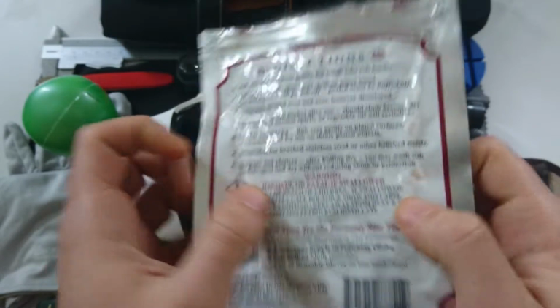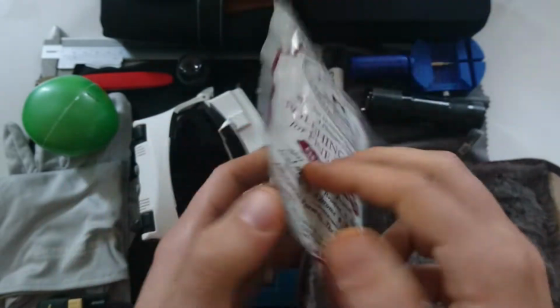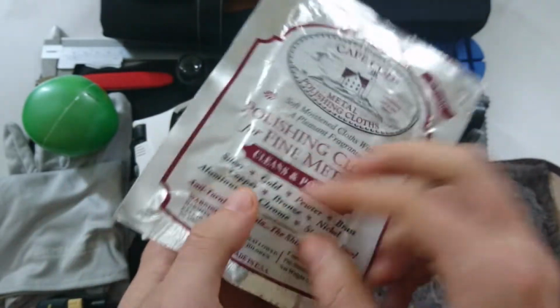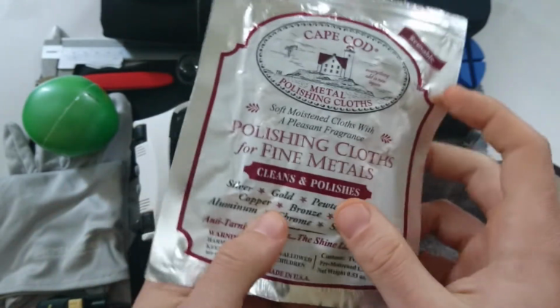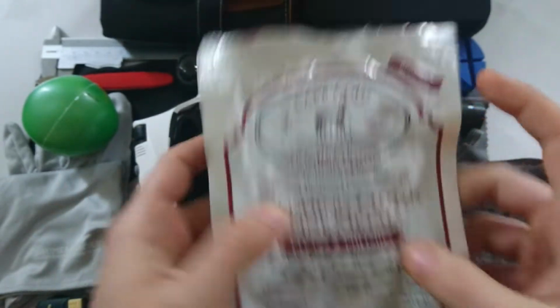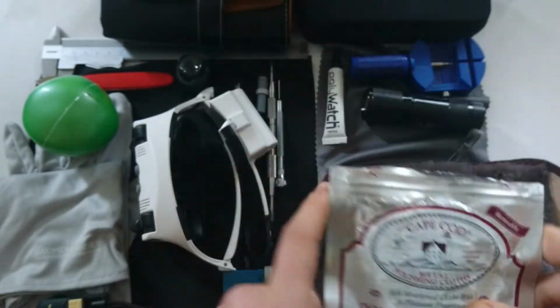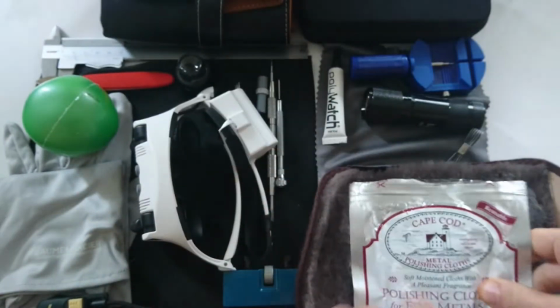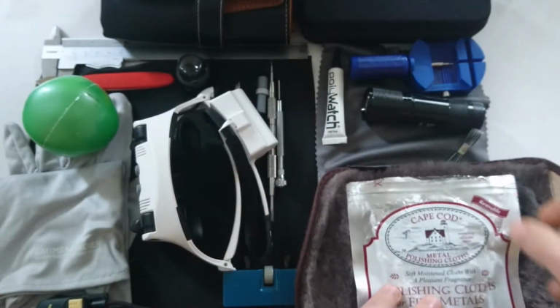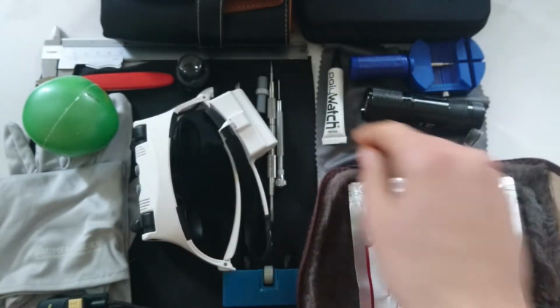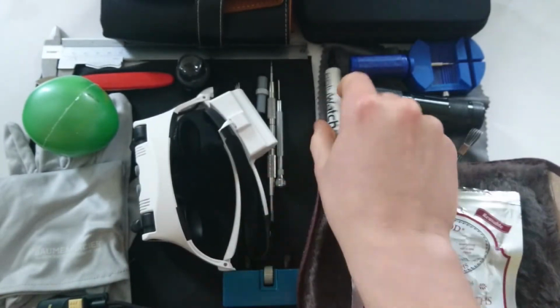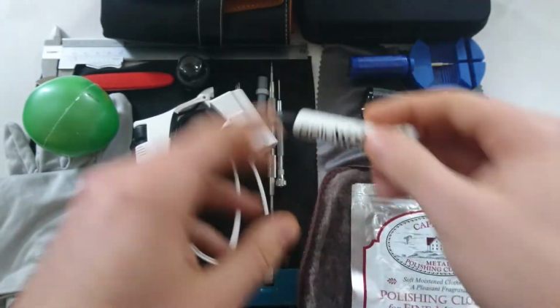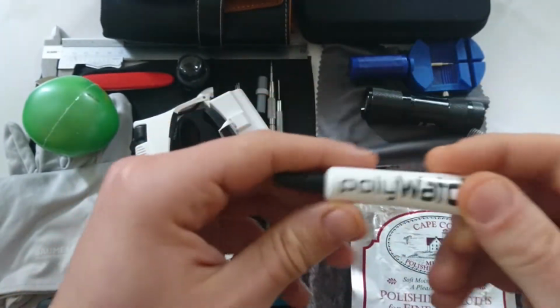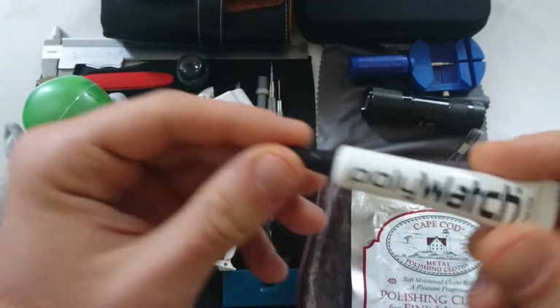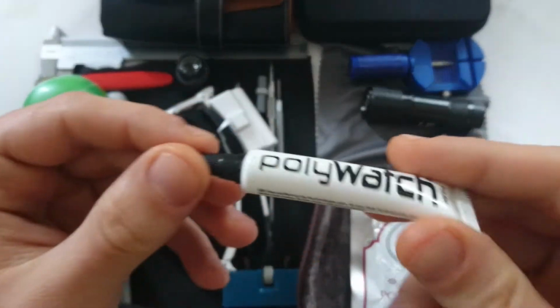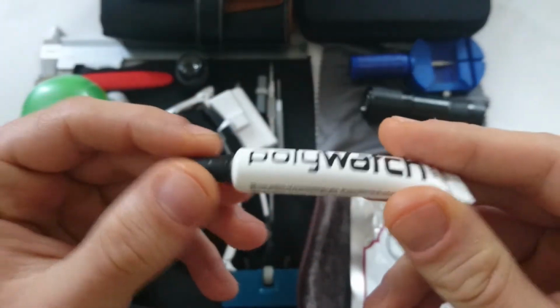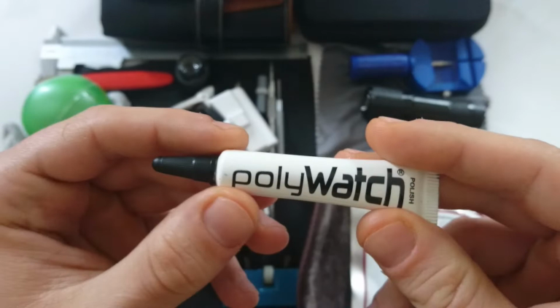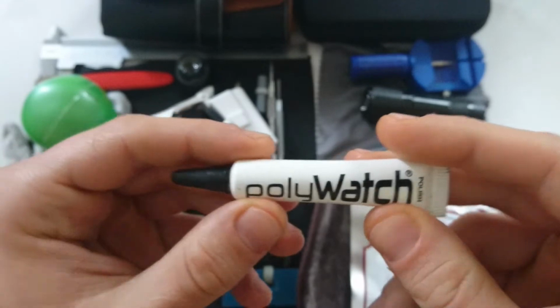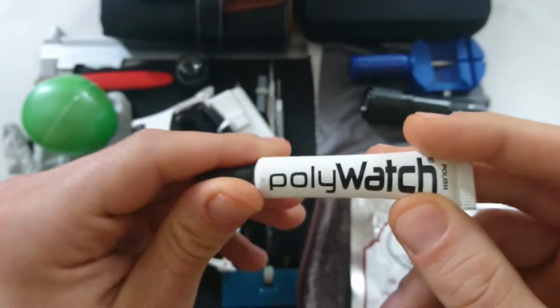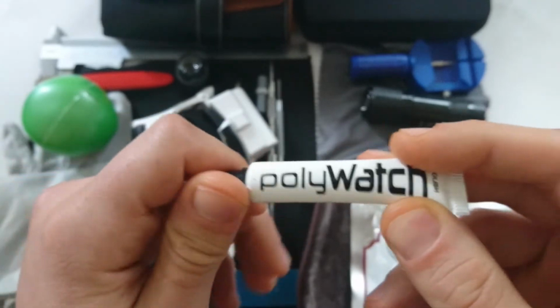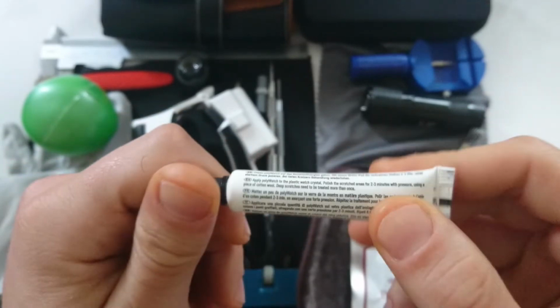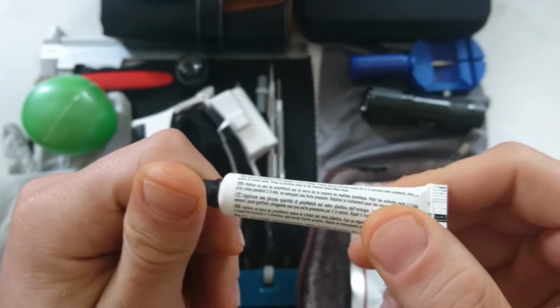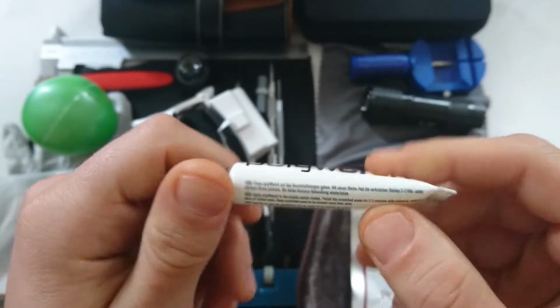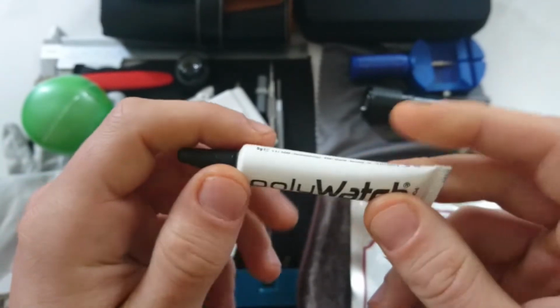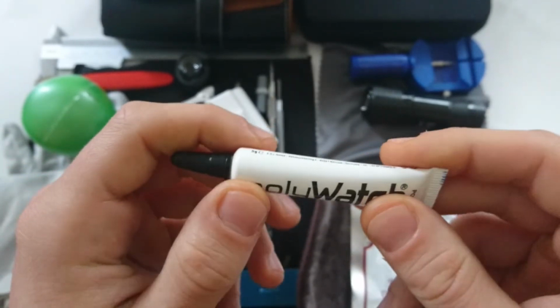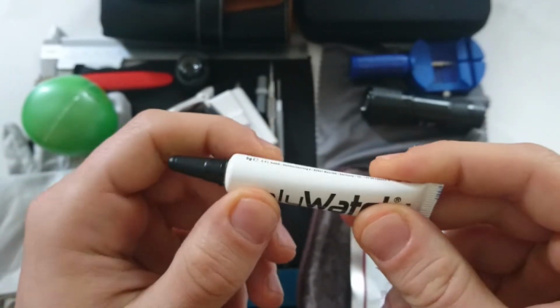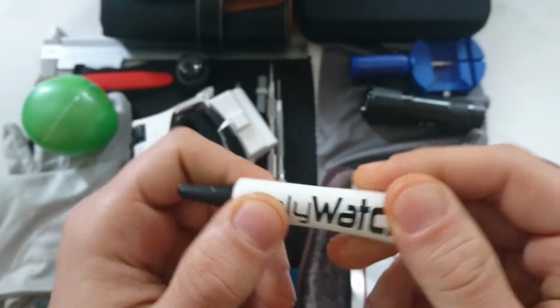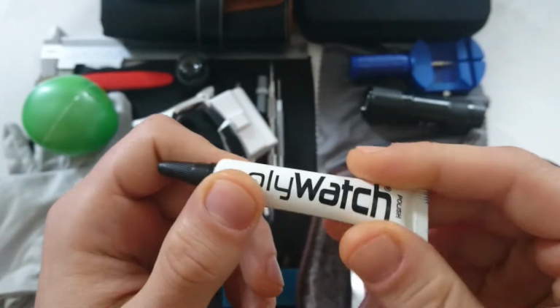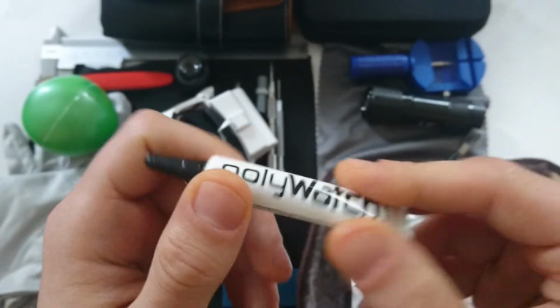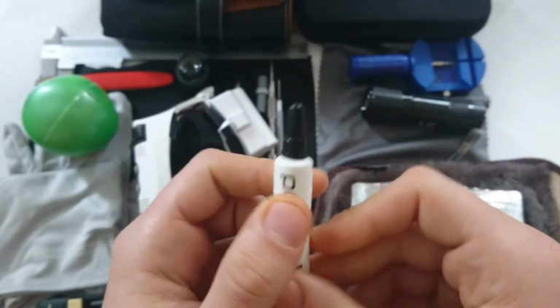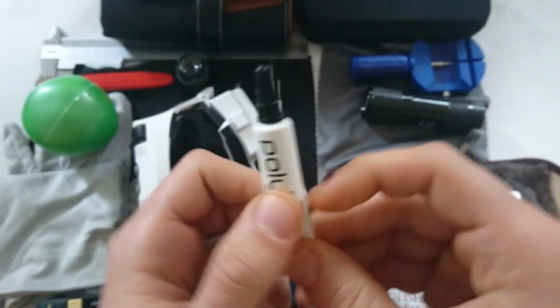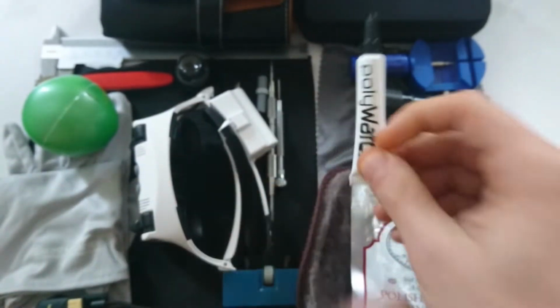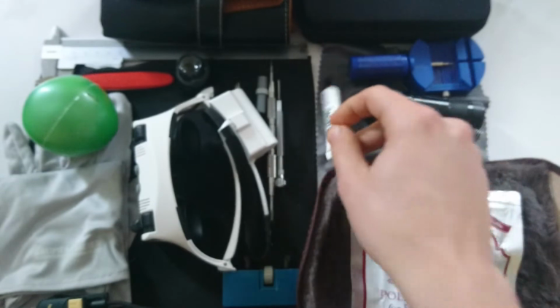Another thing for vintage watches is this Polywatch for the acrylic crystal — it makes a really big difference.